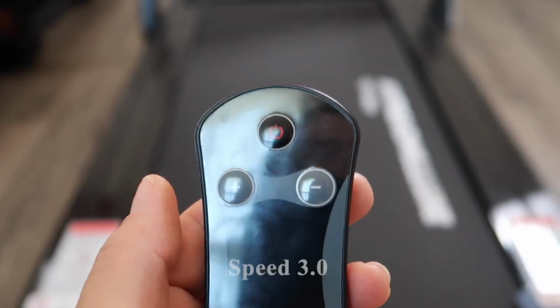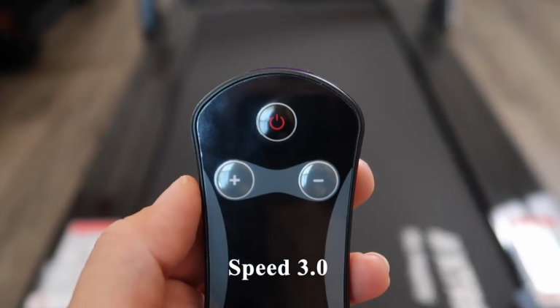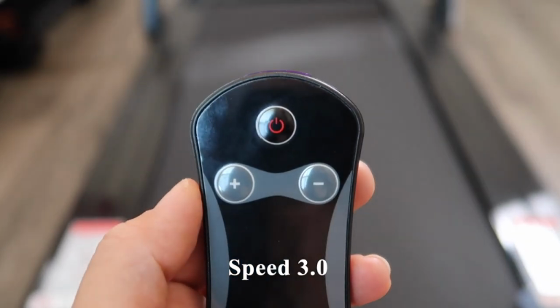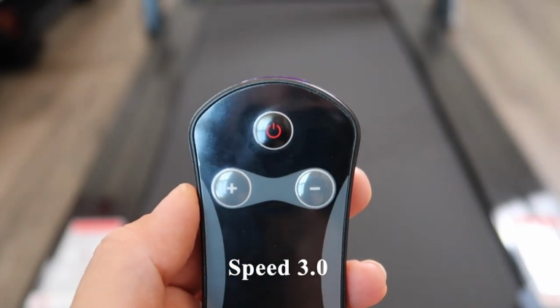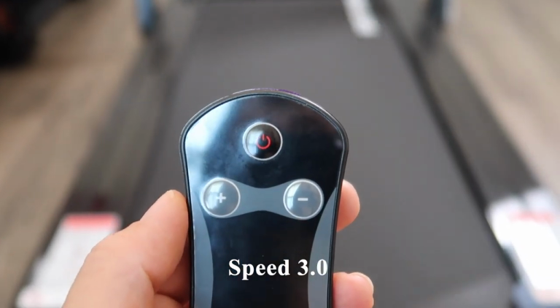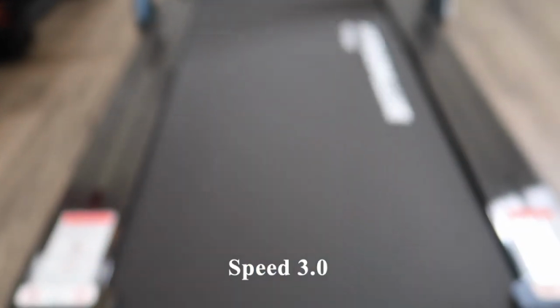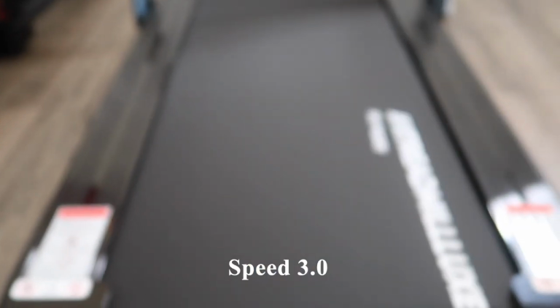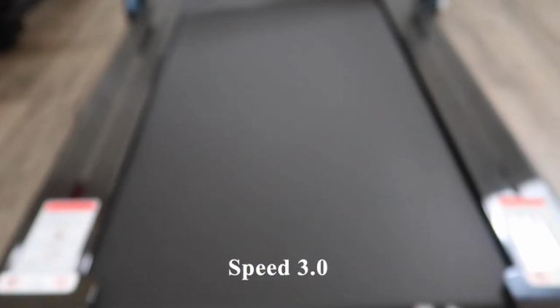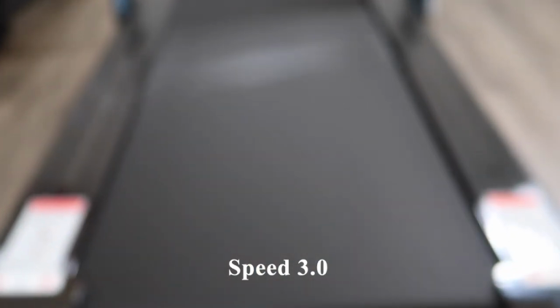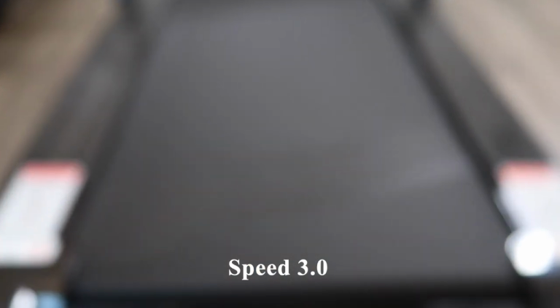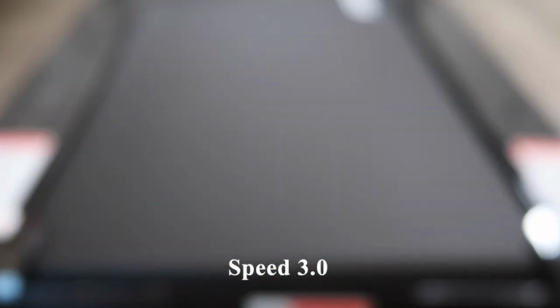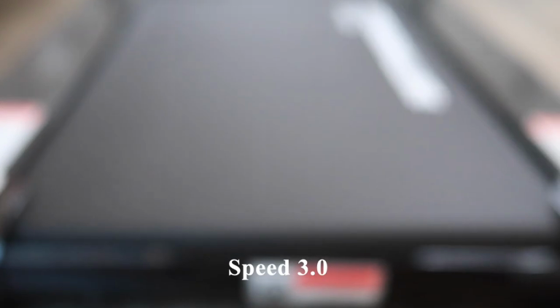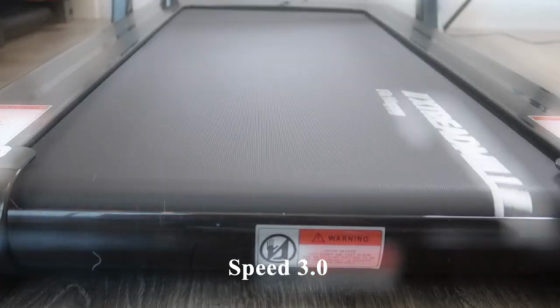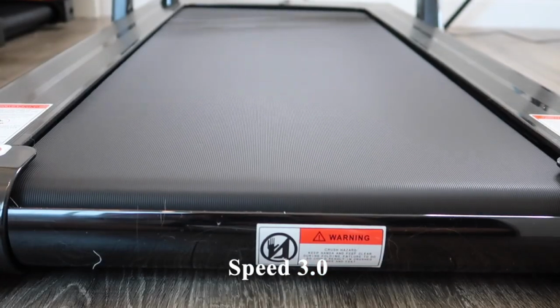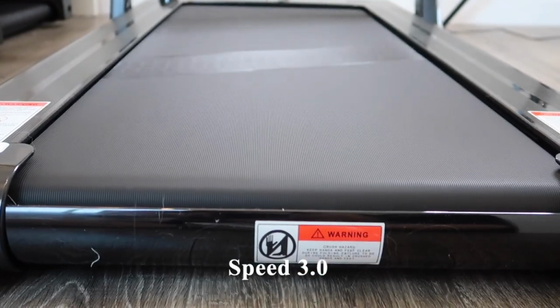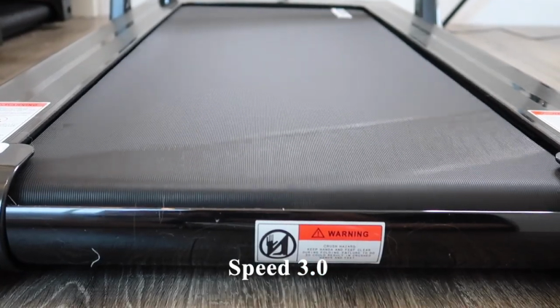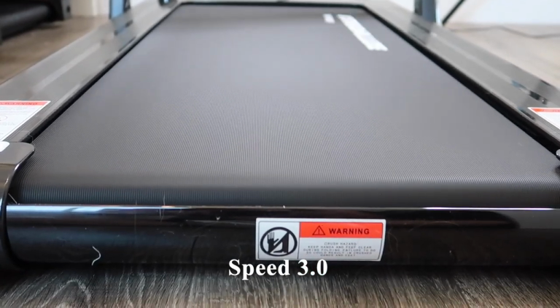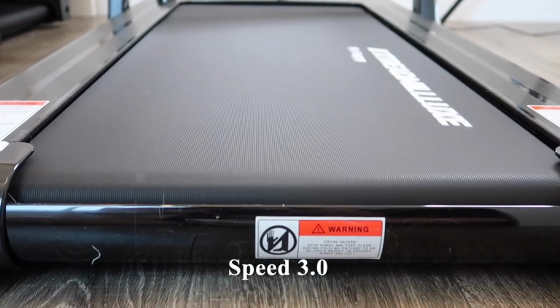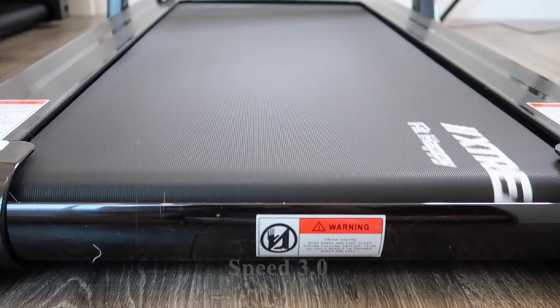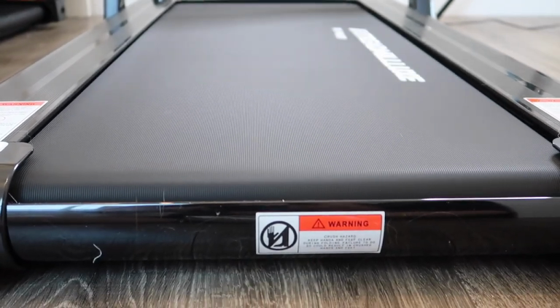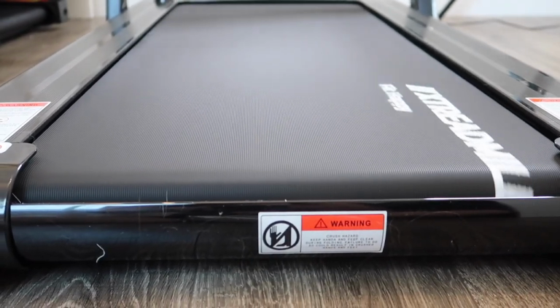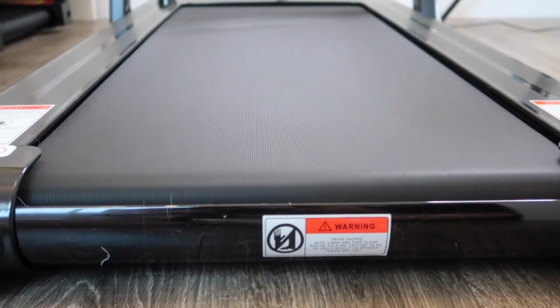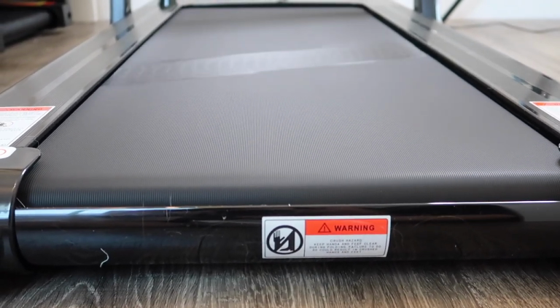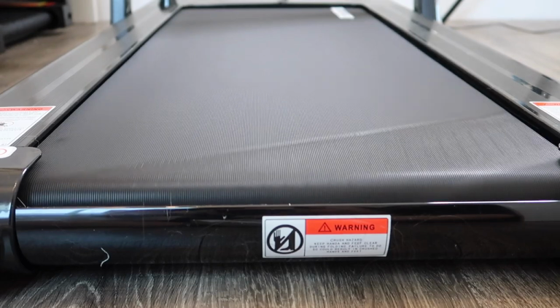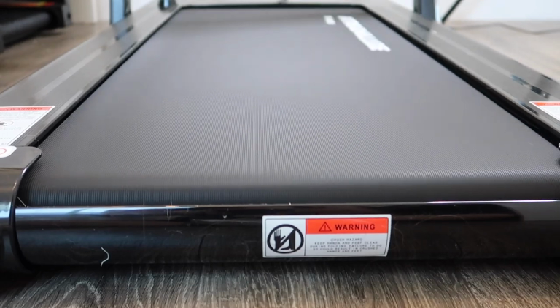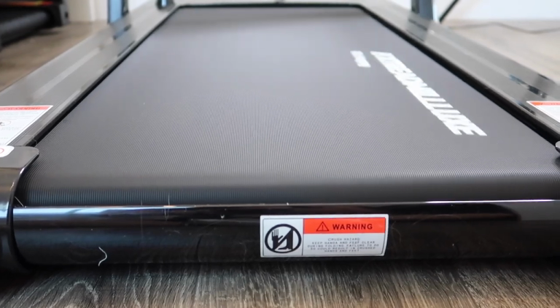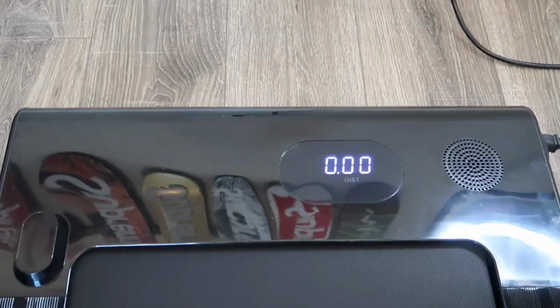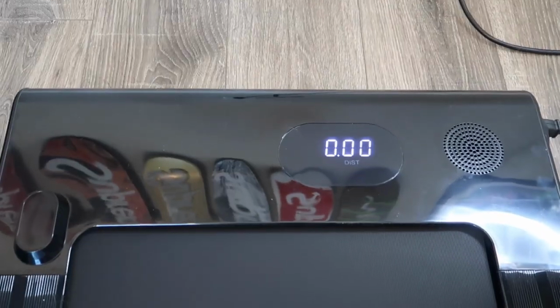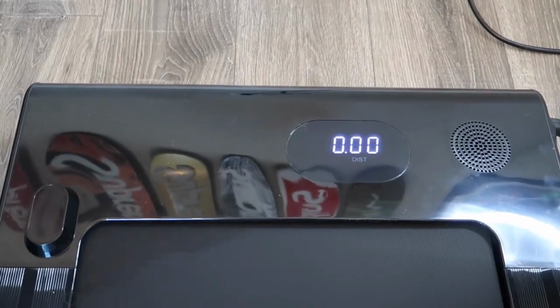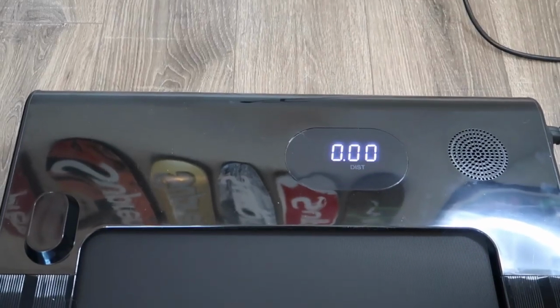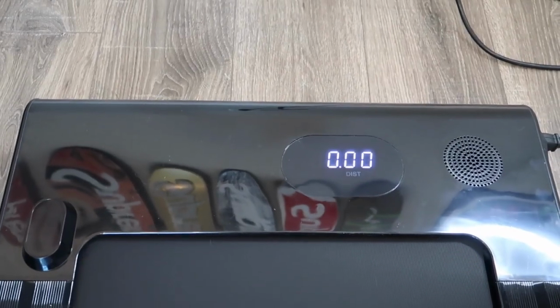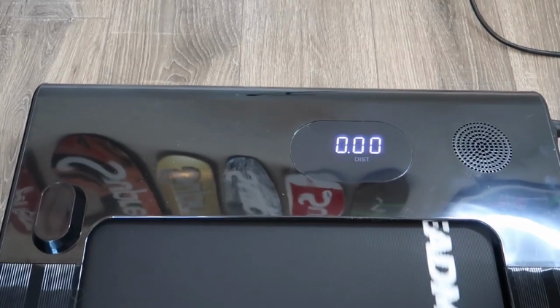Right now we're at a speed of 3.0 and this is how loud it sounds. Once again, the belt is quite smooth. Now let's jump up a bit more.